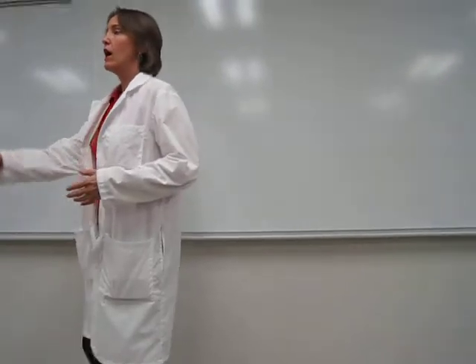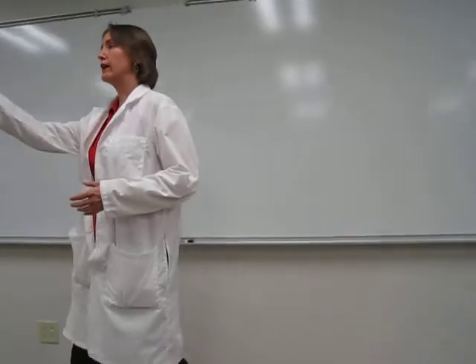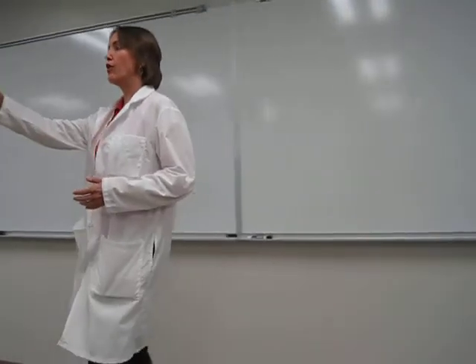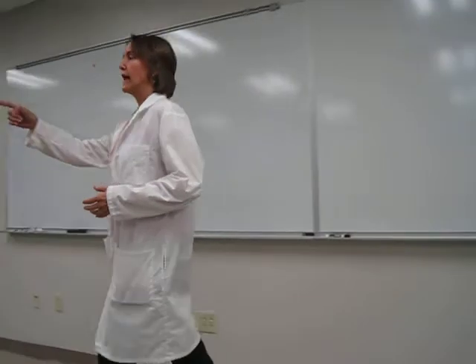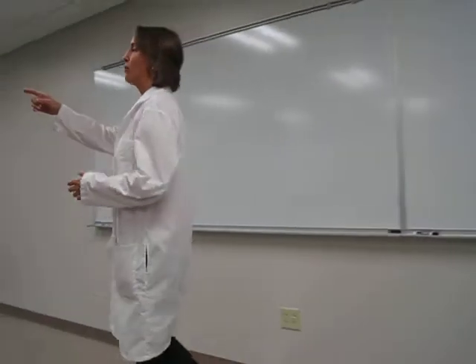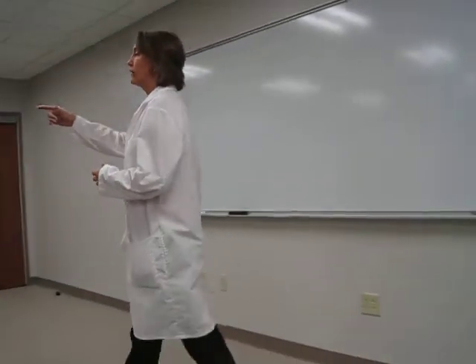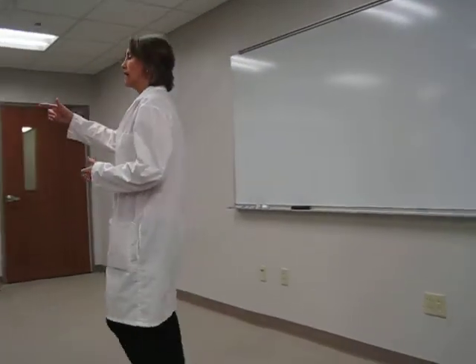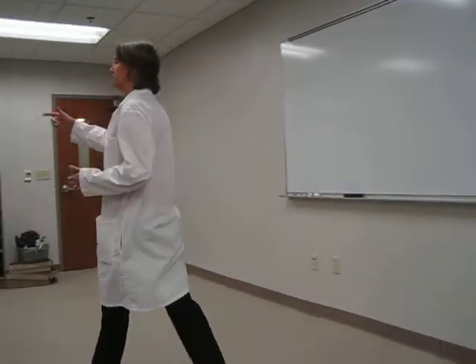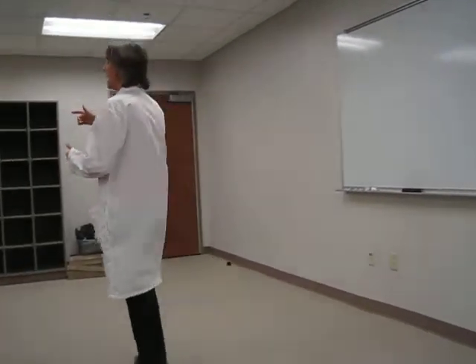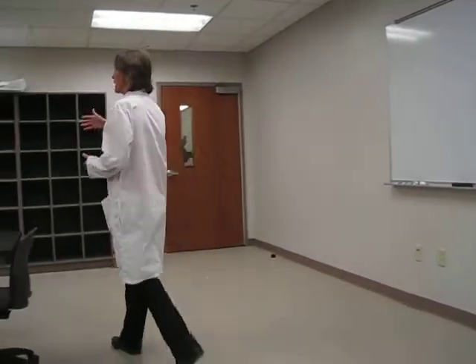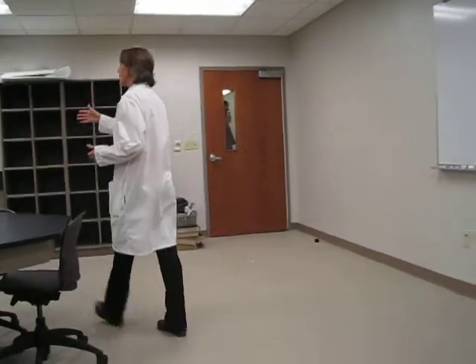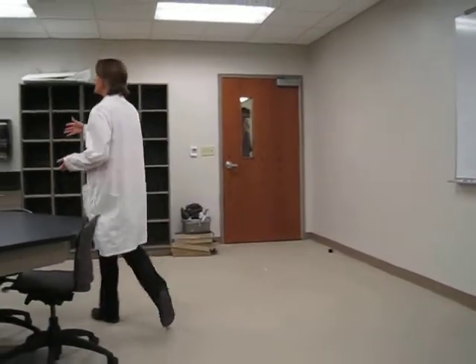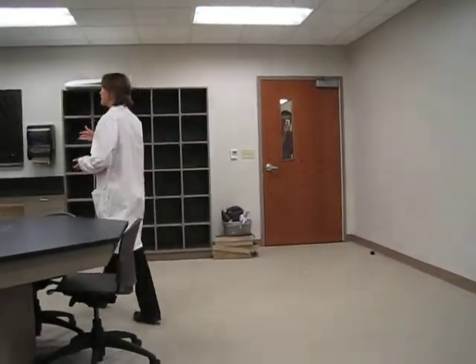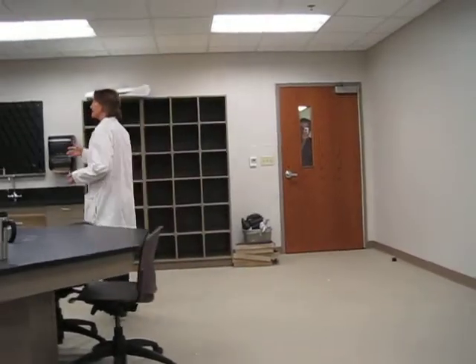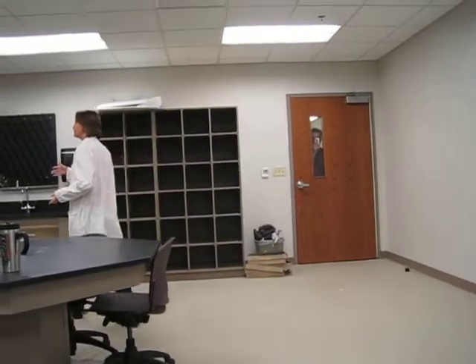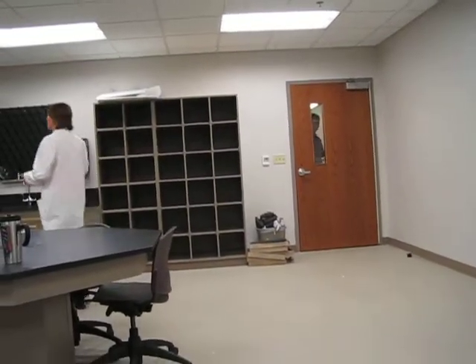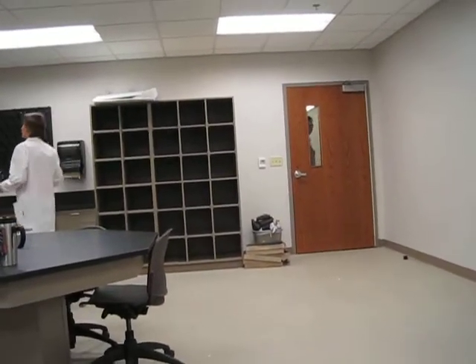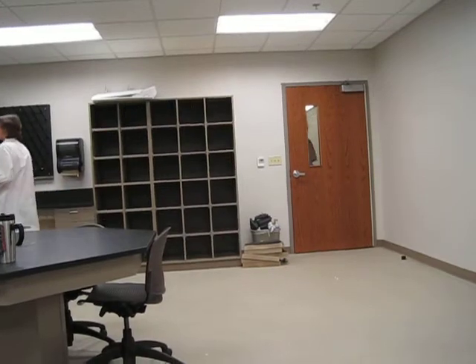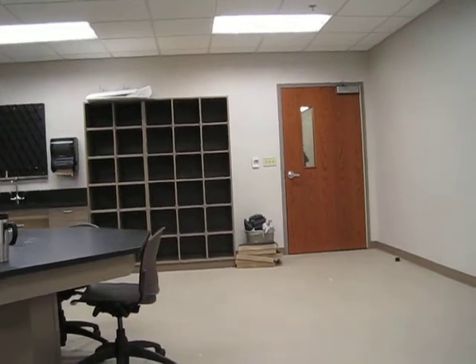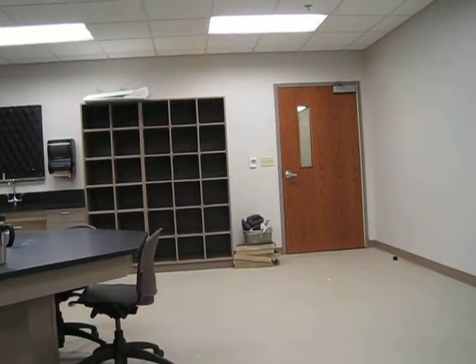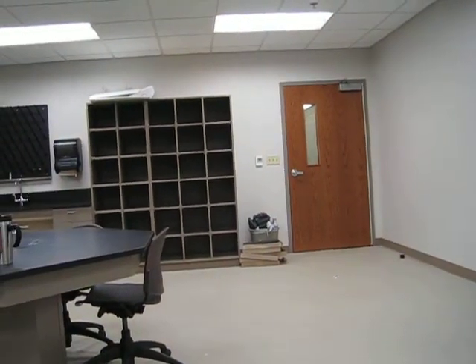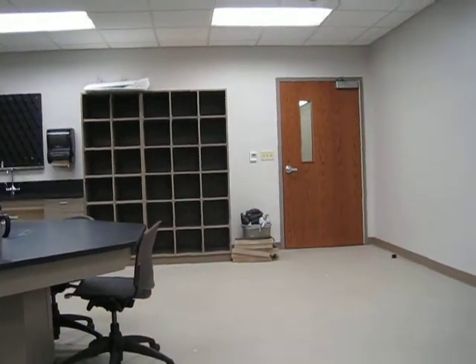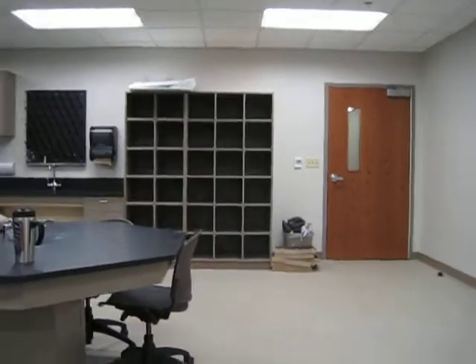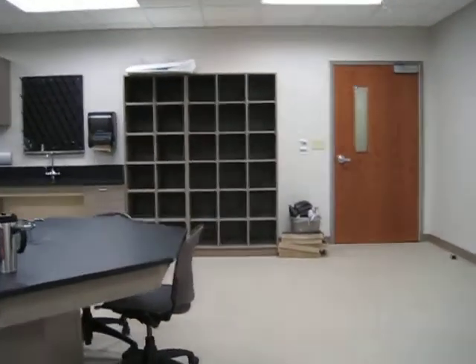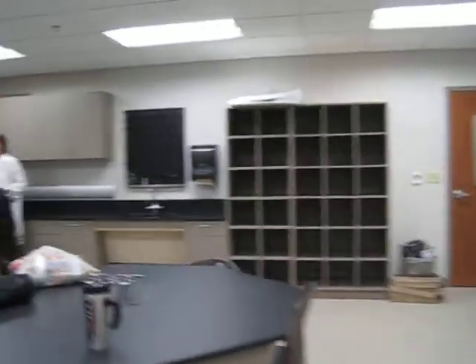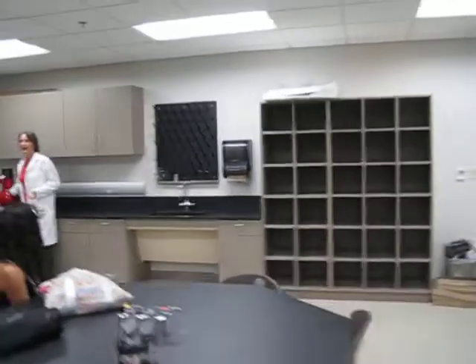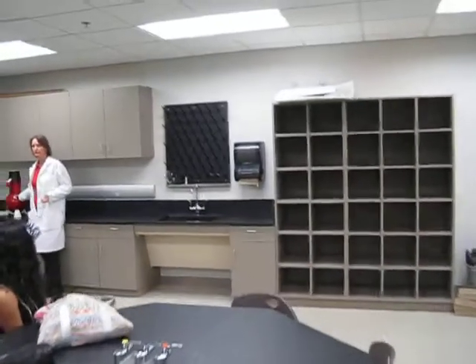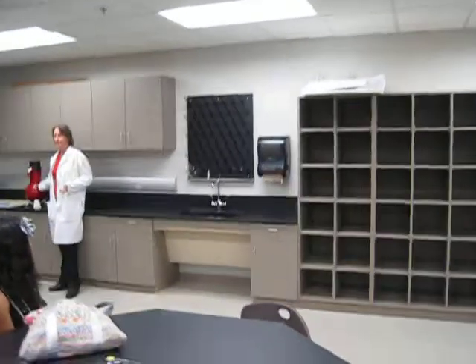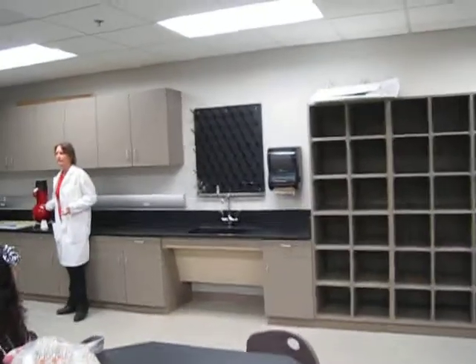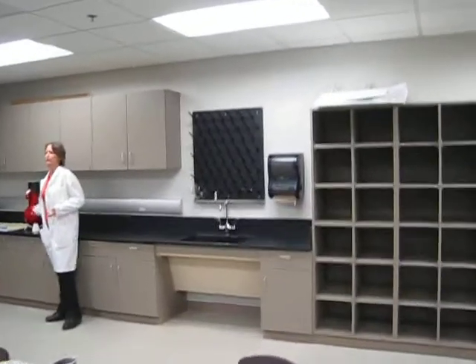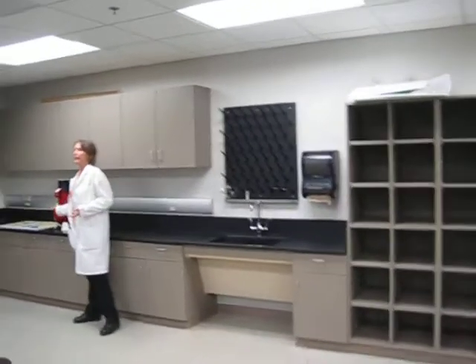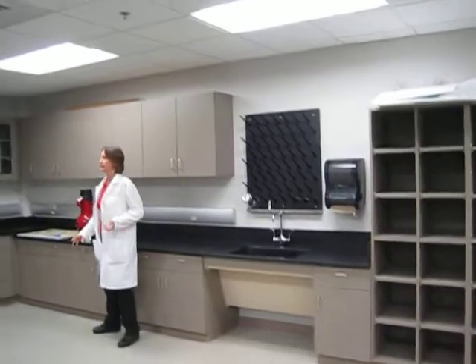Over here in the corner, we have one of our telescopes set out. We actually have 13 of these telescopes so that we can do surveys and things of the sky. This is the little compact telescope.